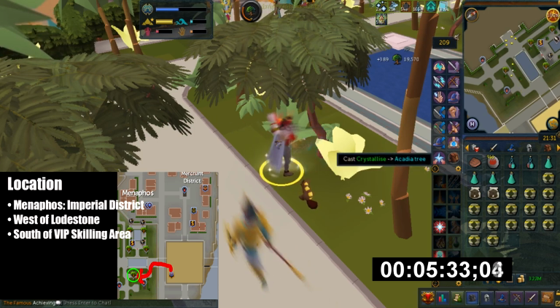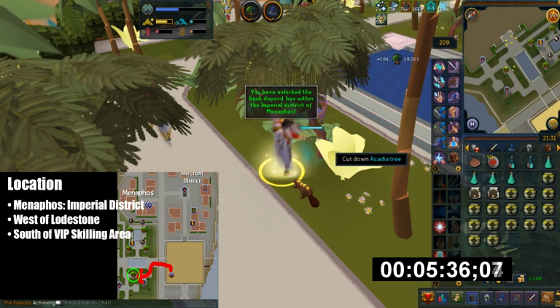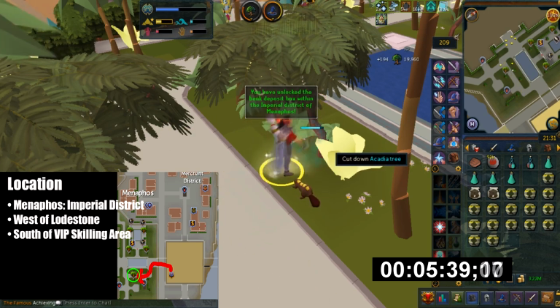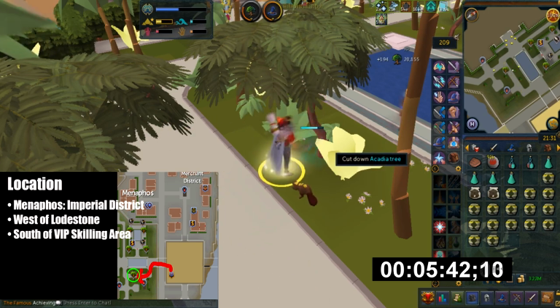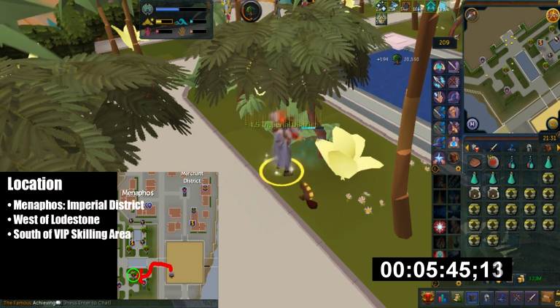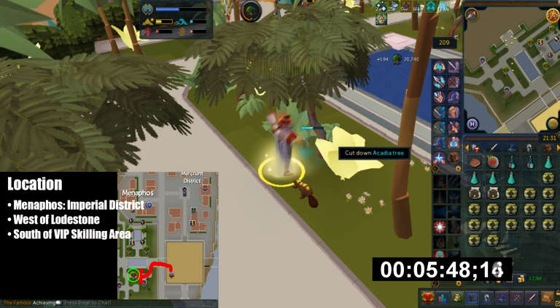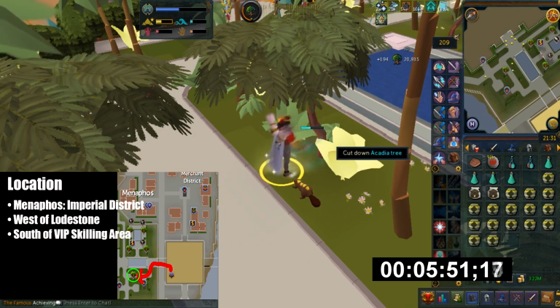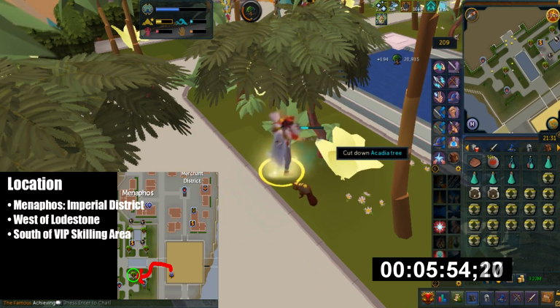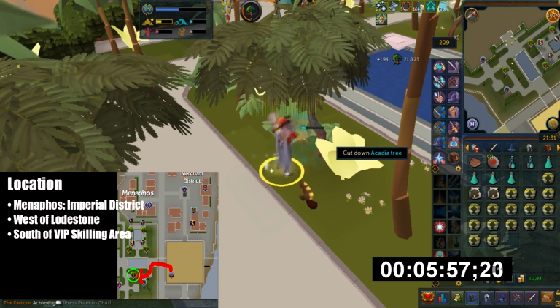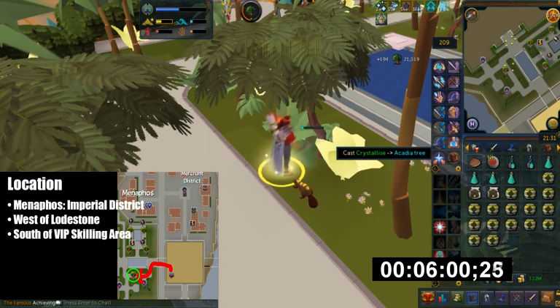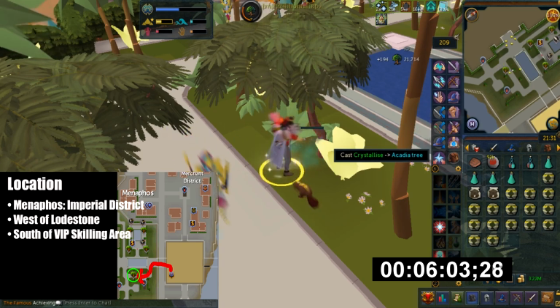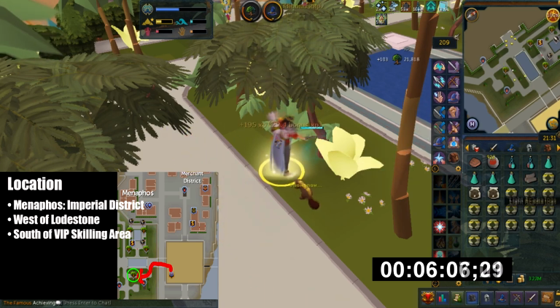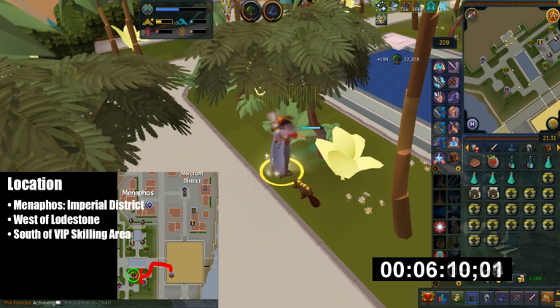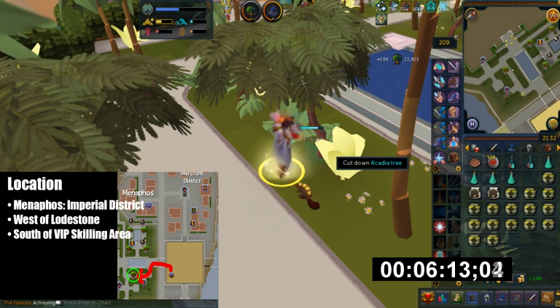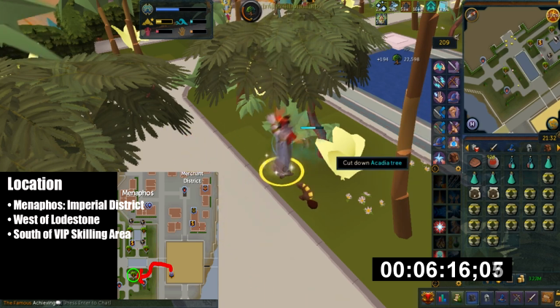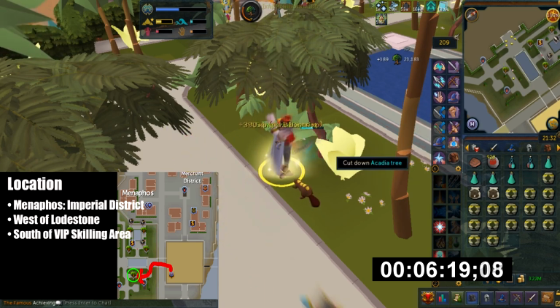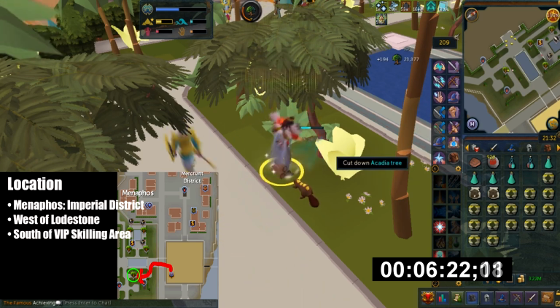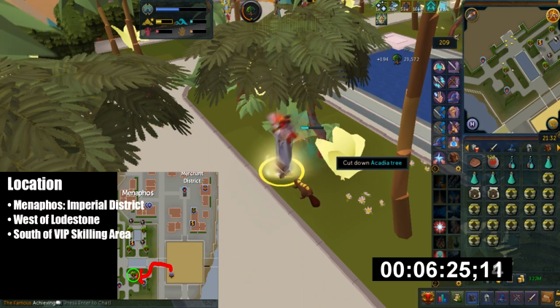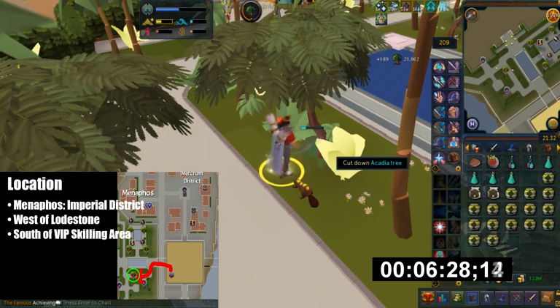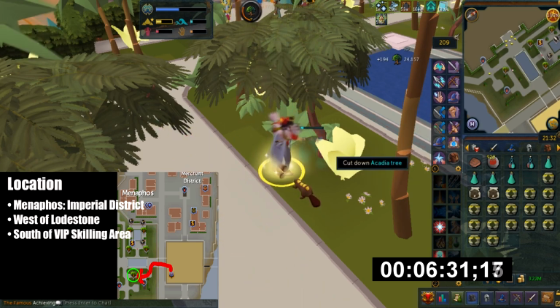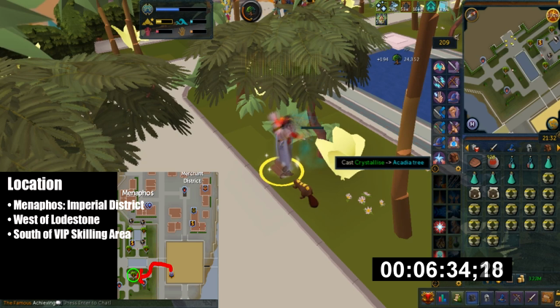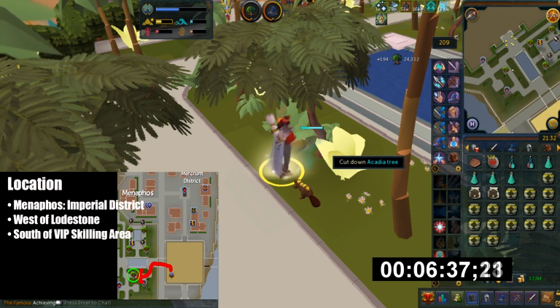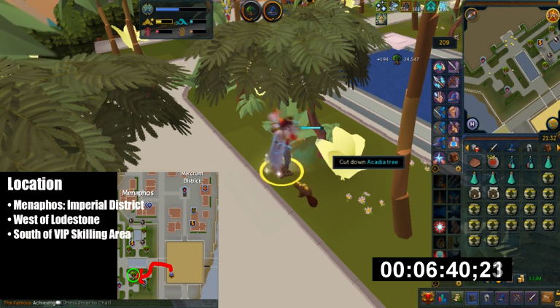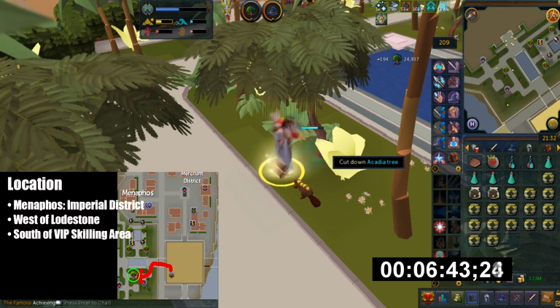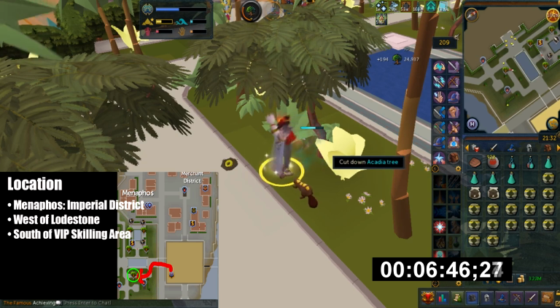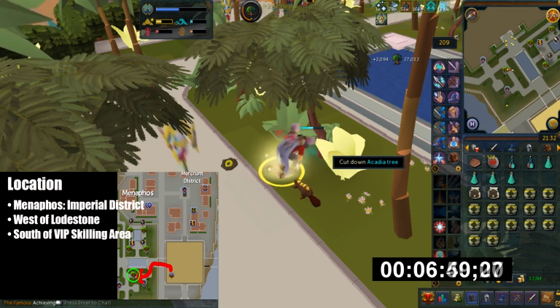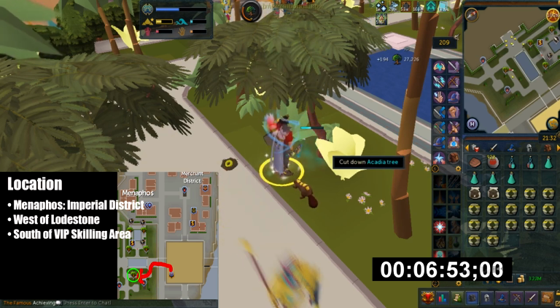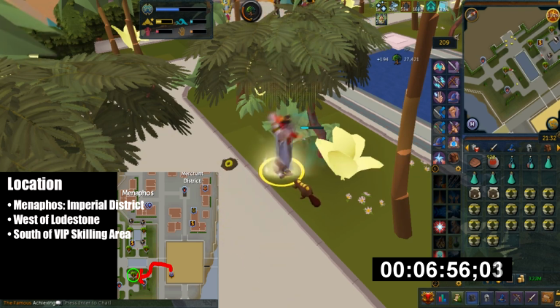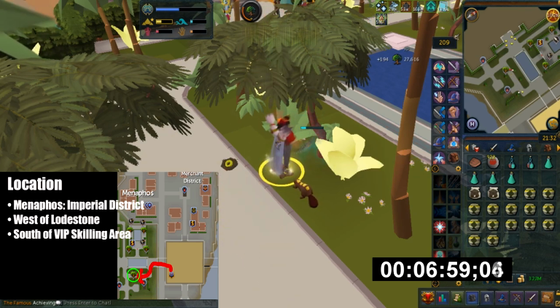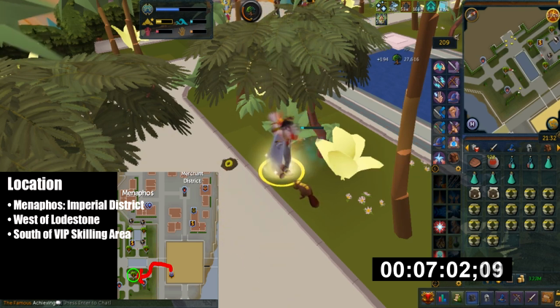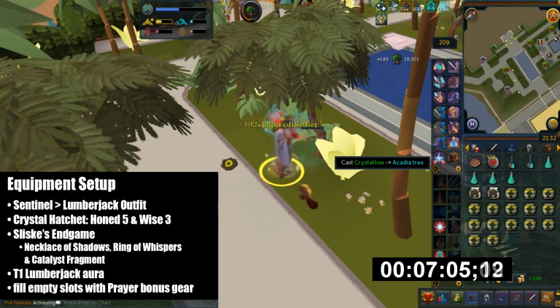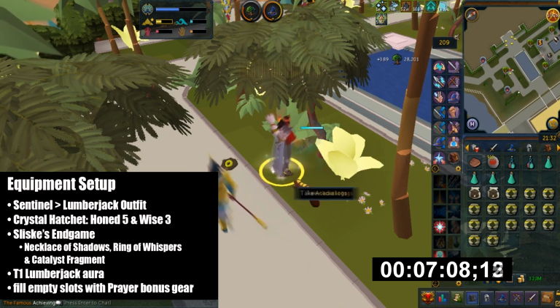Acadian trees are located in Menaphos in the Imperial District. It's directly west of the Lodestone and south of the VIP area. The spot I'm using is south of the pool because there are two Acadian trees really close nearby, just in case you accidentally deplete one of yours.